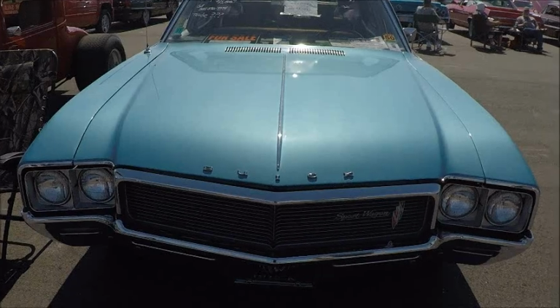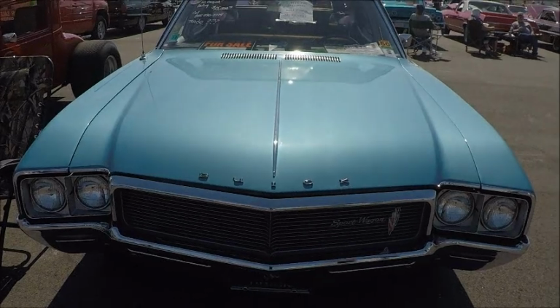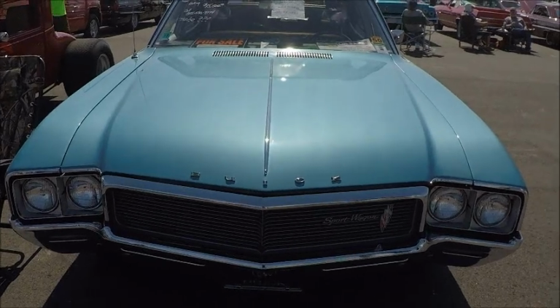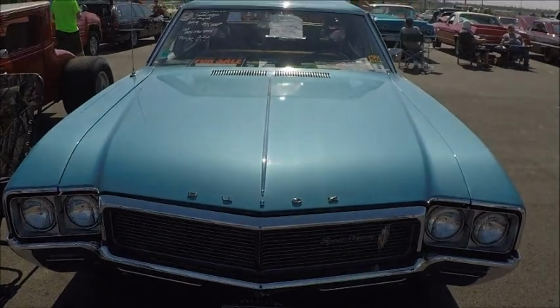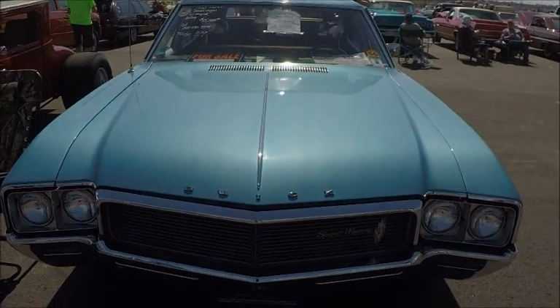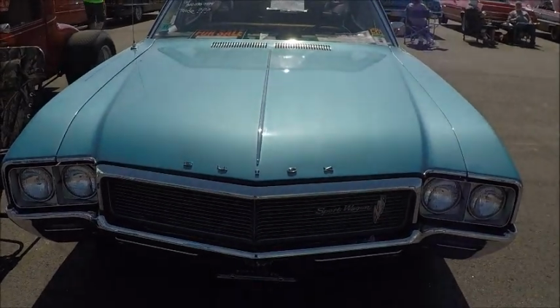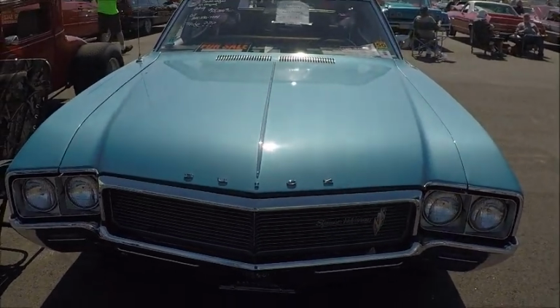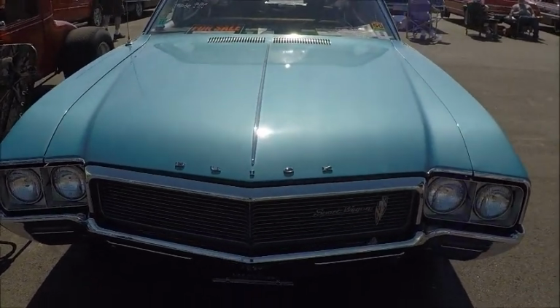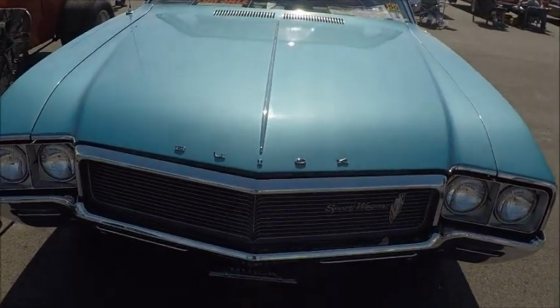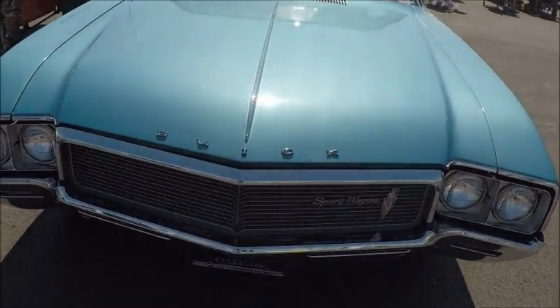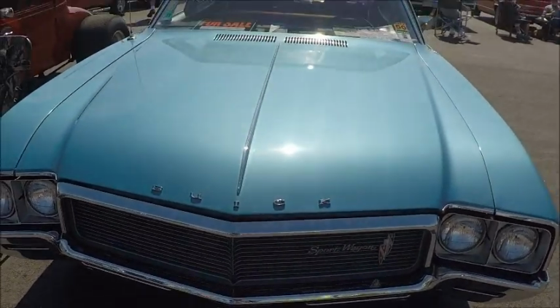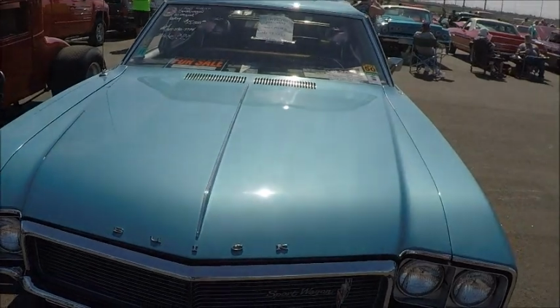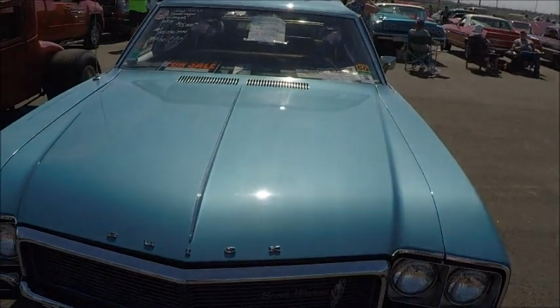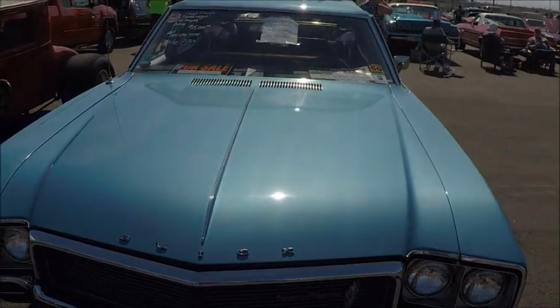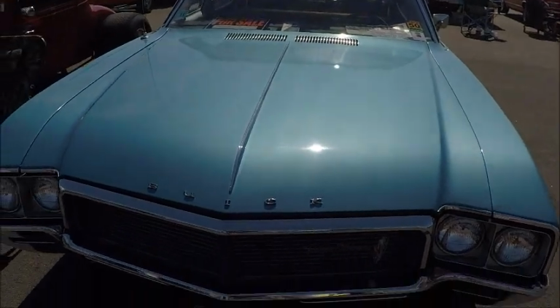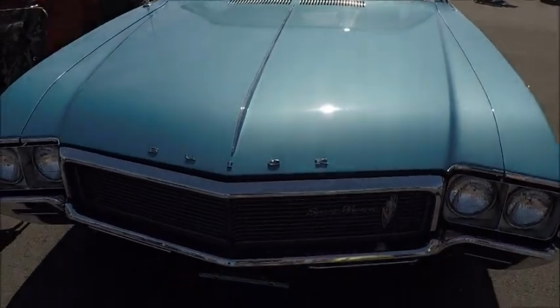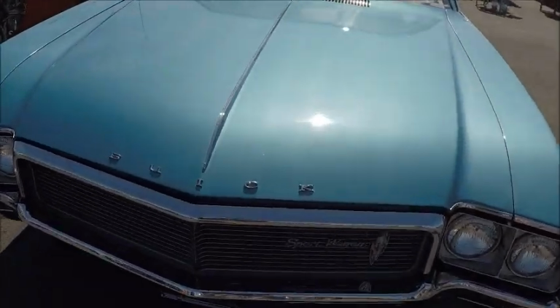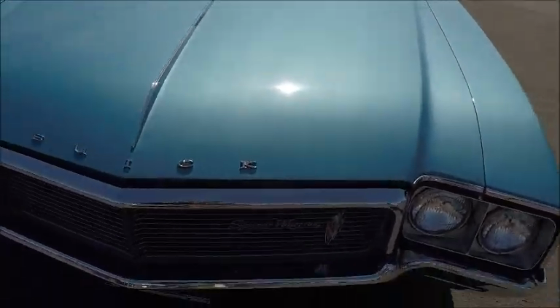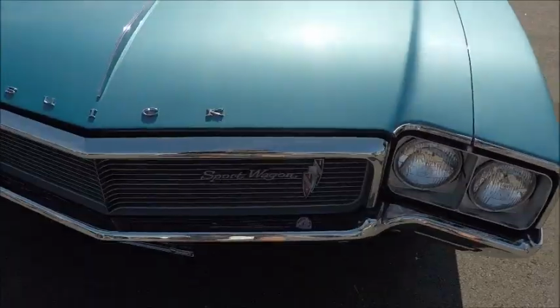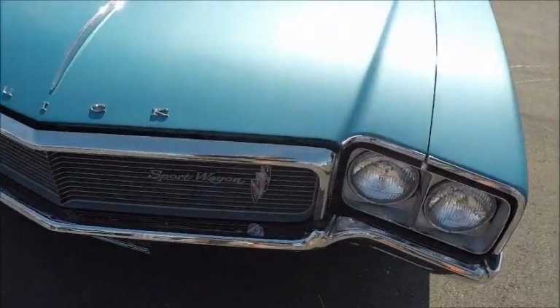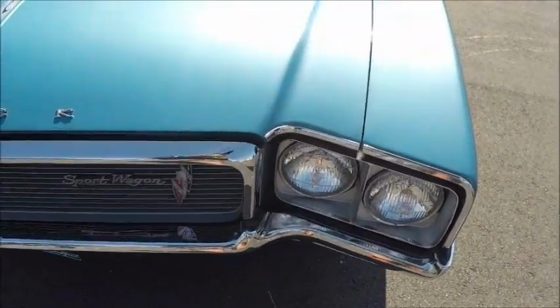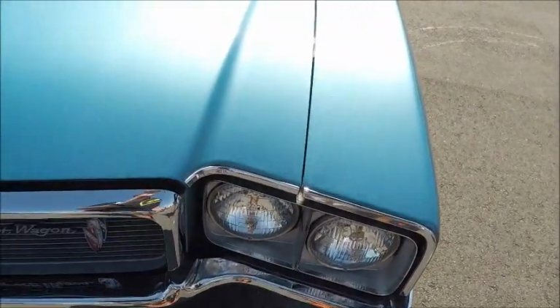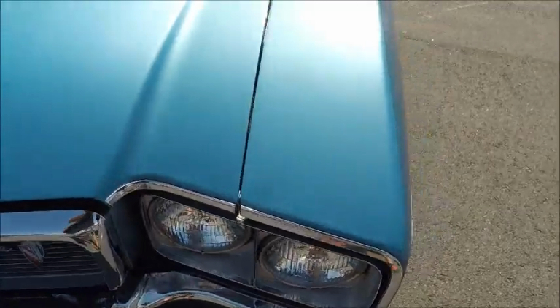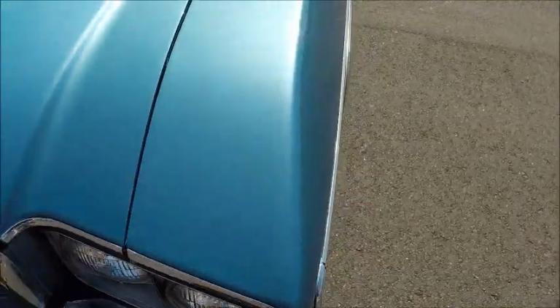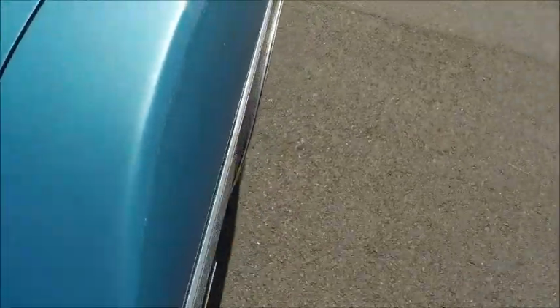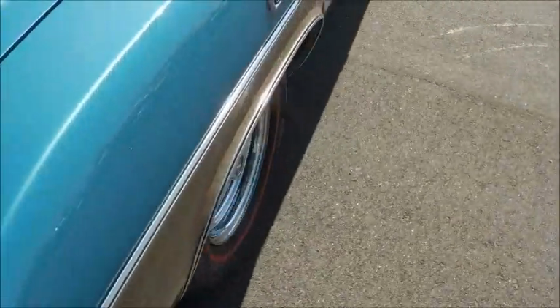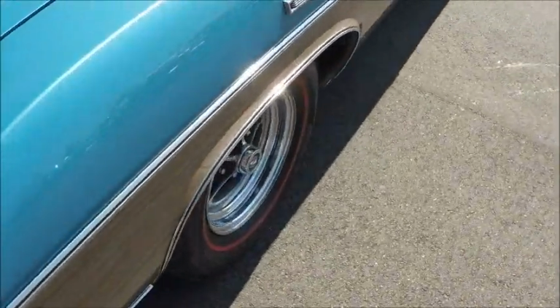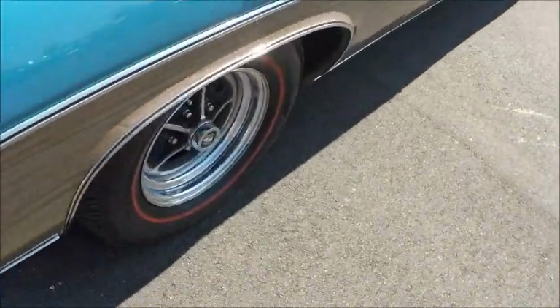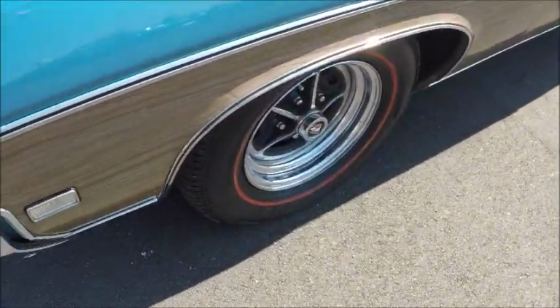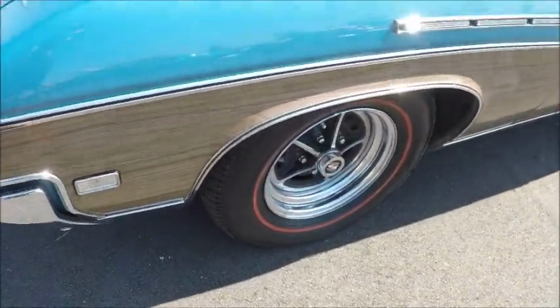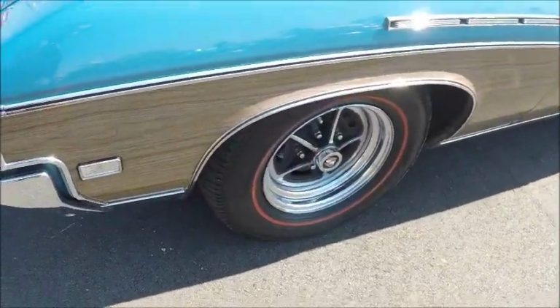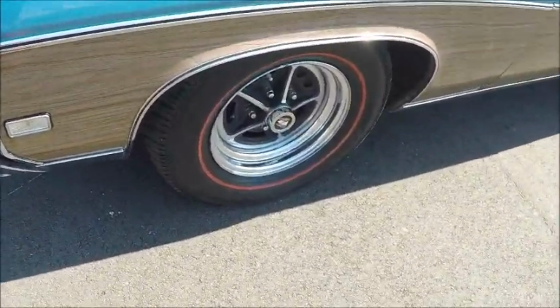This is a 1968 Buick Sport Wagon, nice light blue color. And this, of course, has the transparent roof panels. Redline tires.